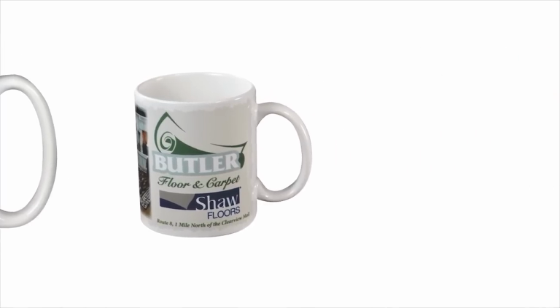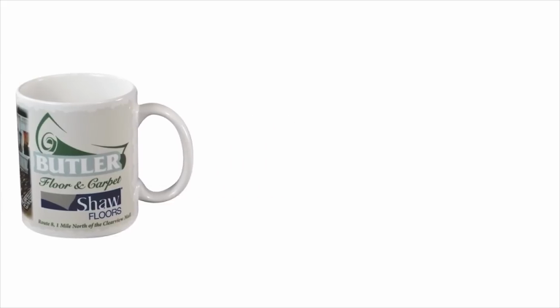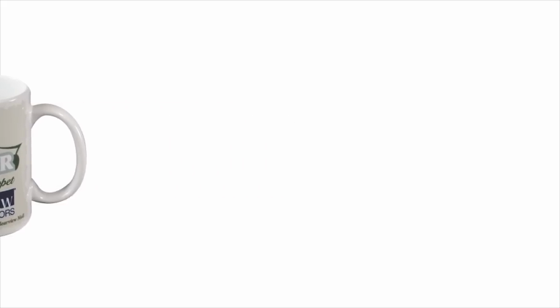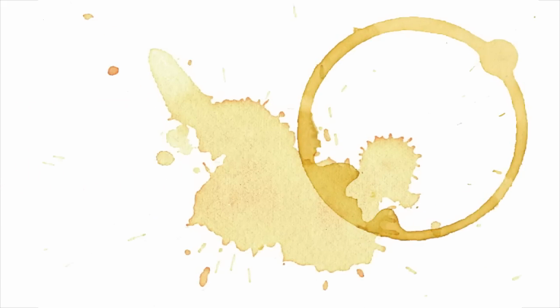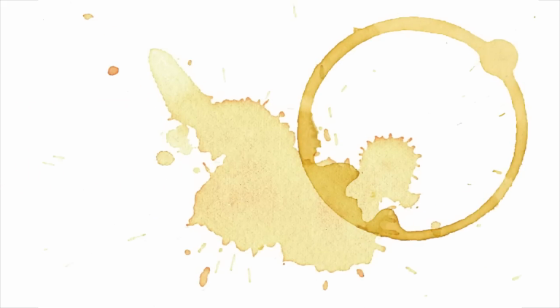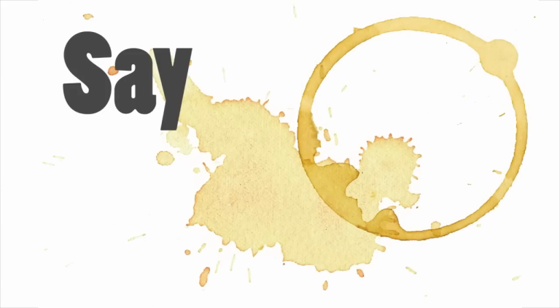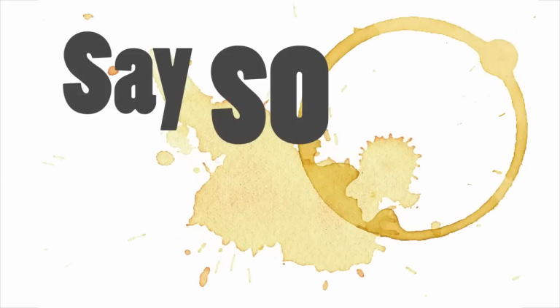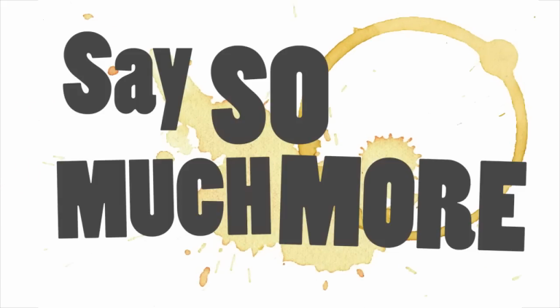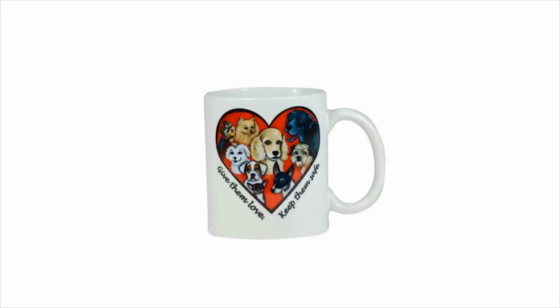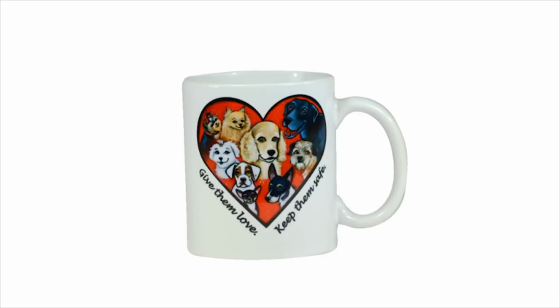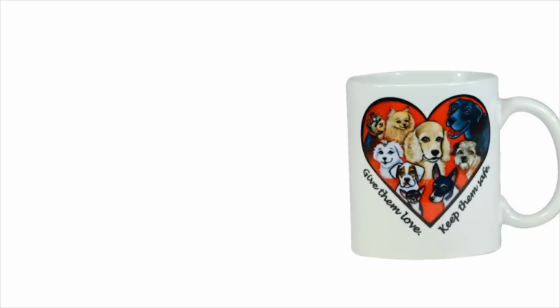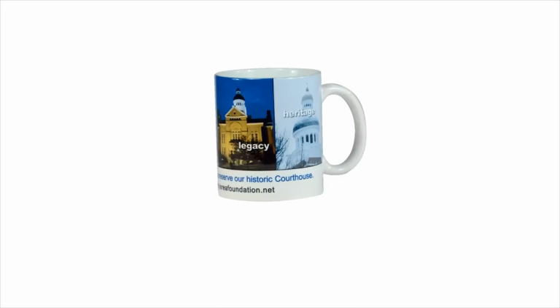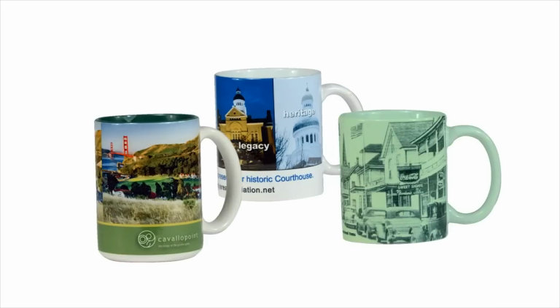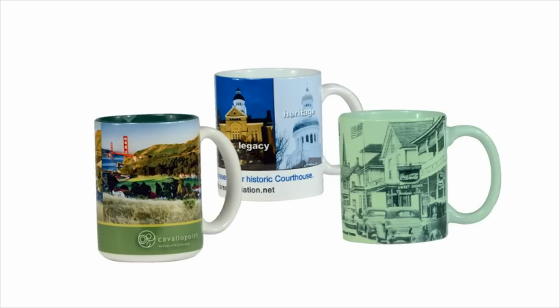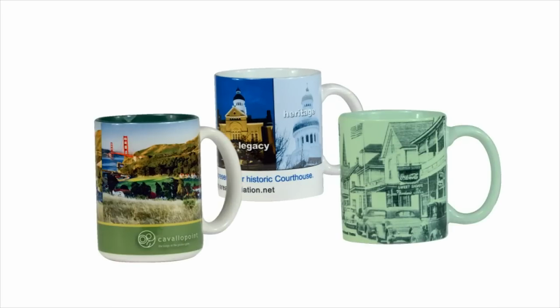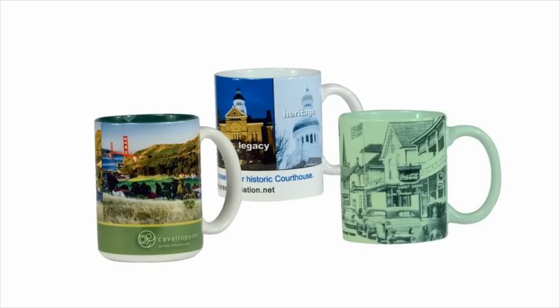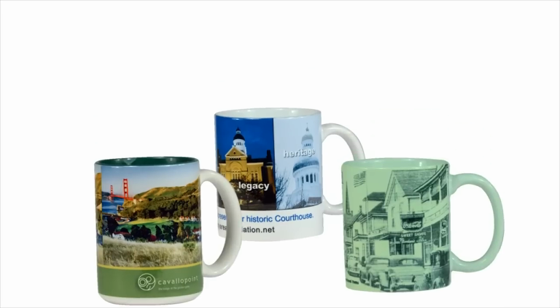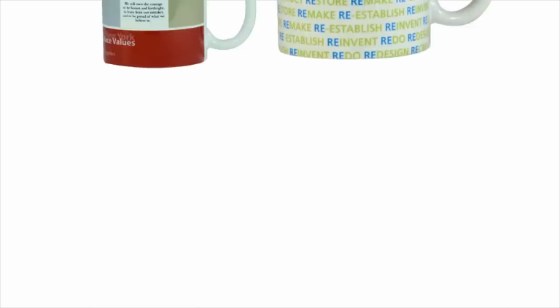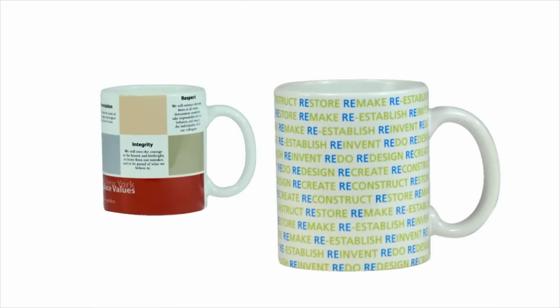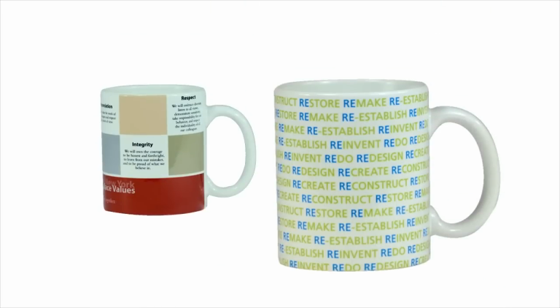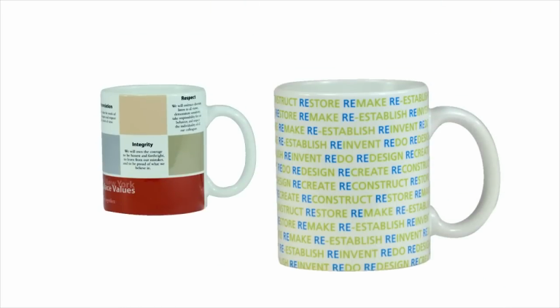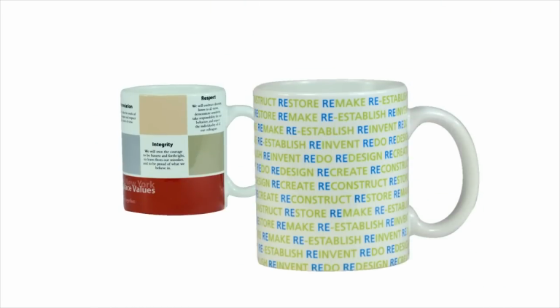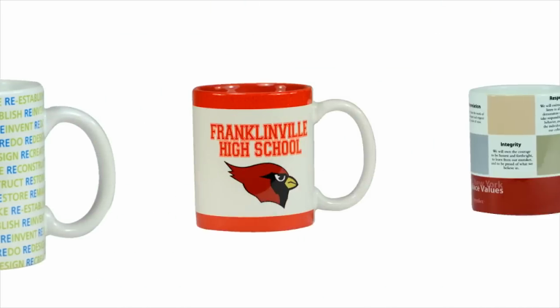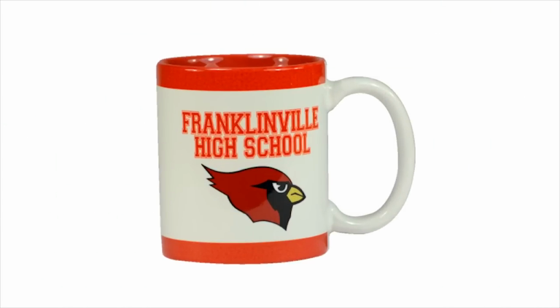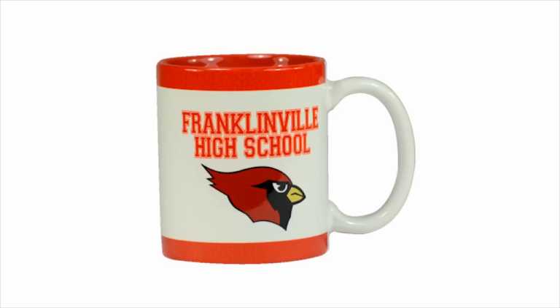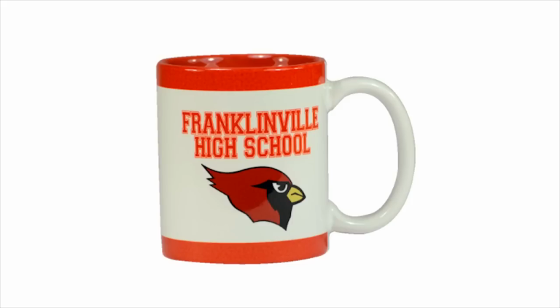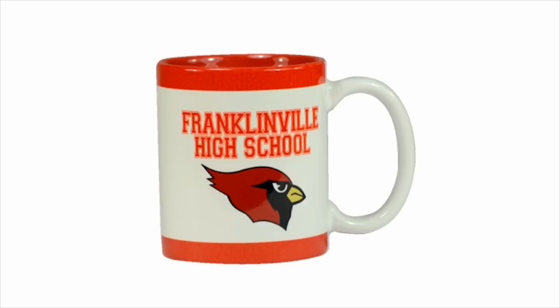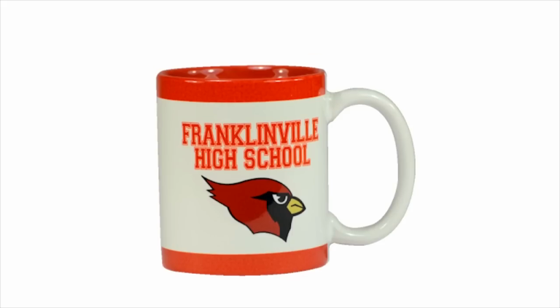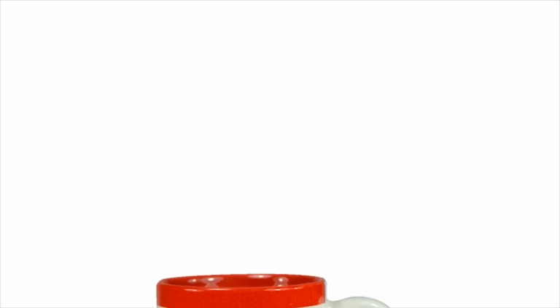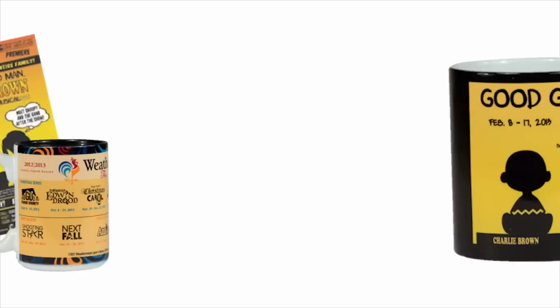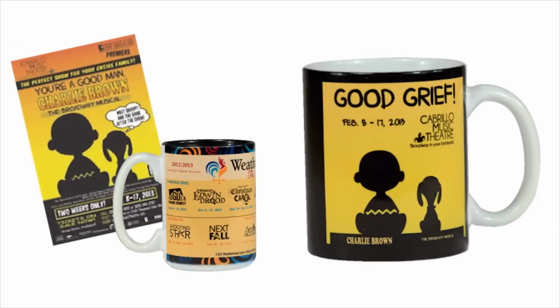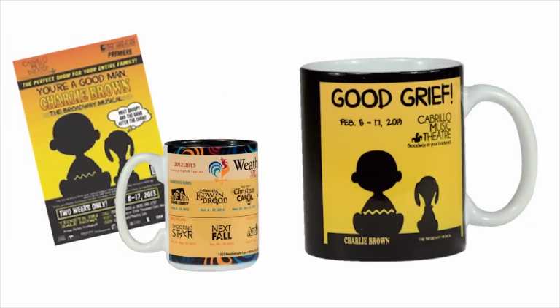But with a coffee mug as your platform, you can say so much more. Make a statement. Feature your favorite picture-perfect location. Give that extra boost of motivation. Pump up school pride. Or promote a special event.